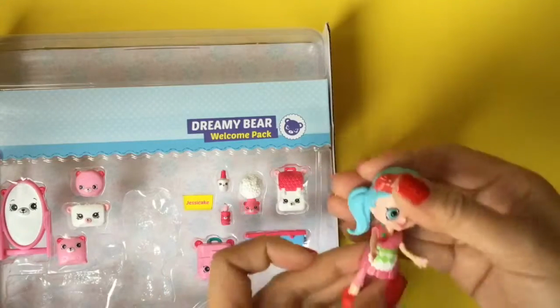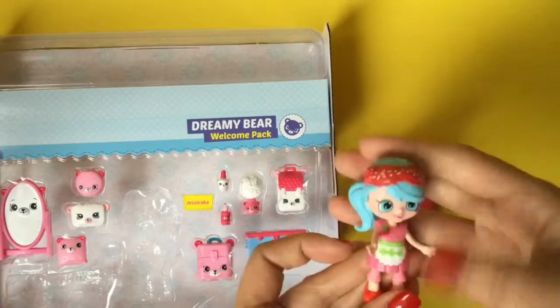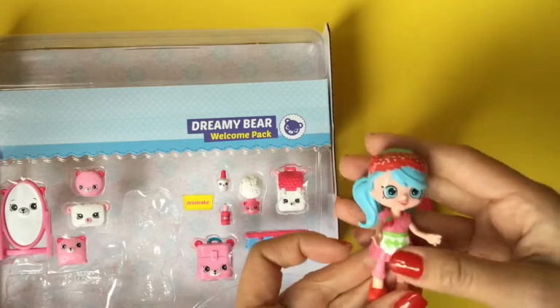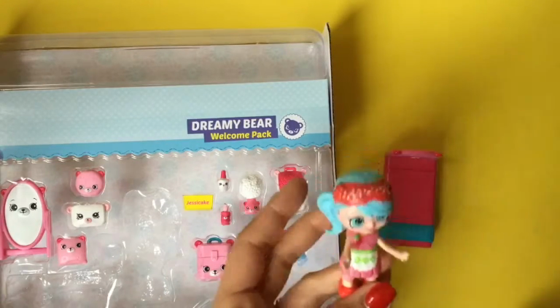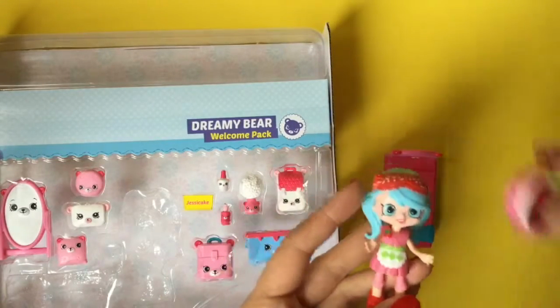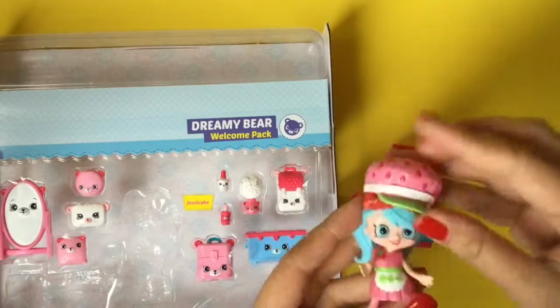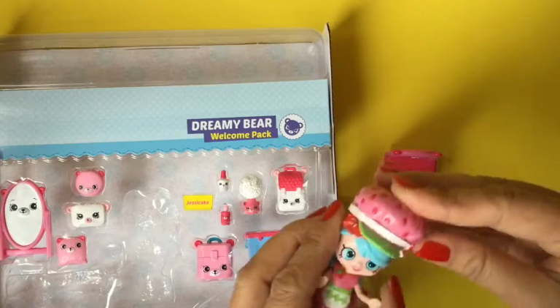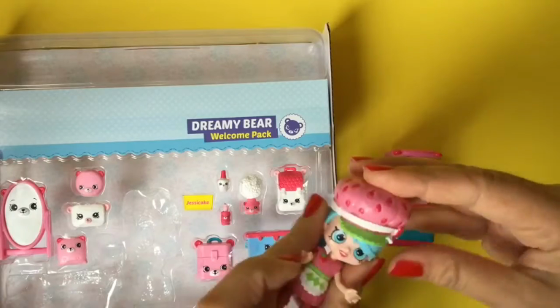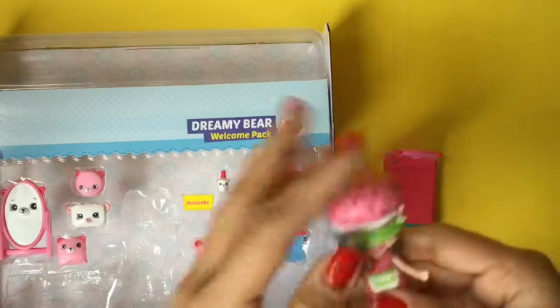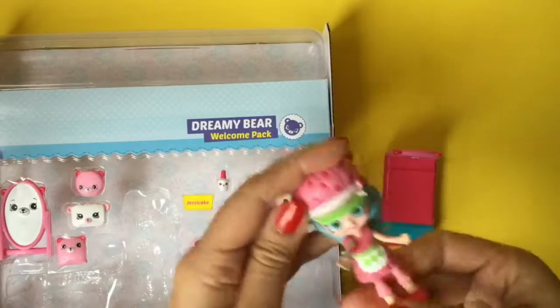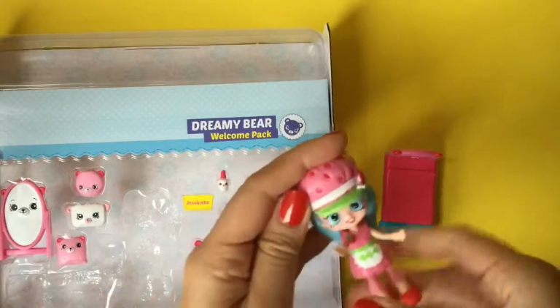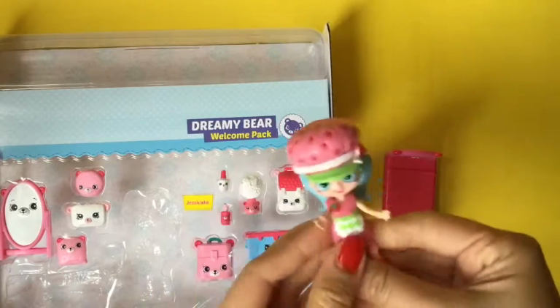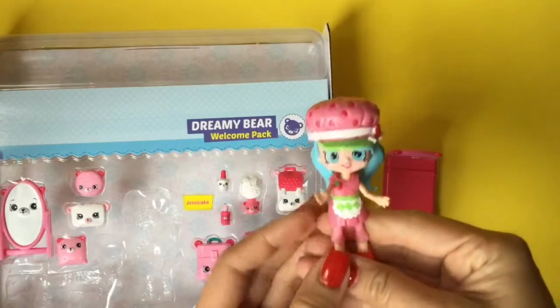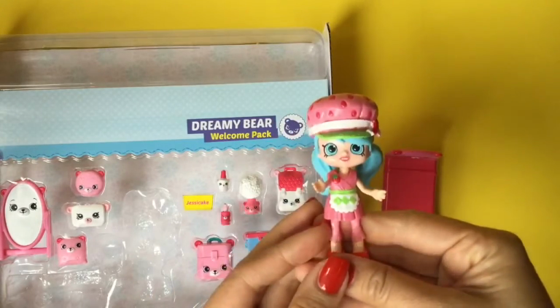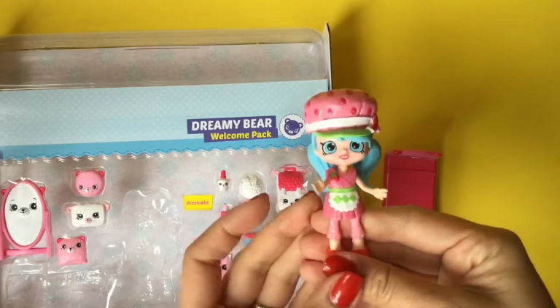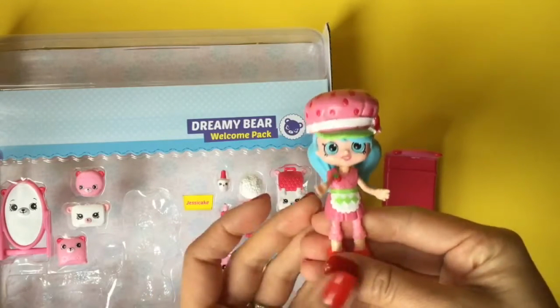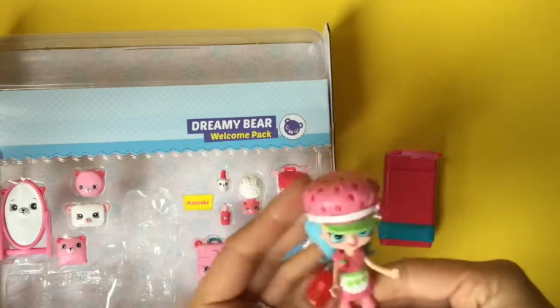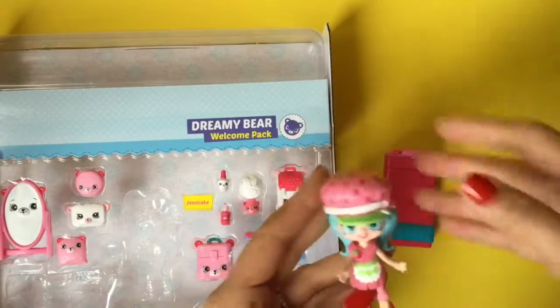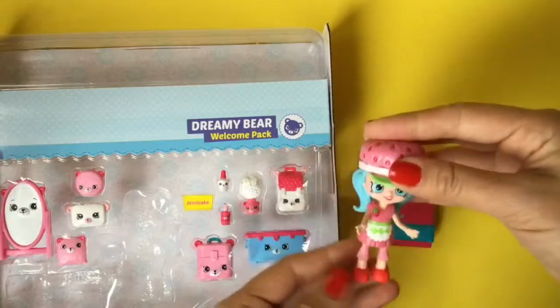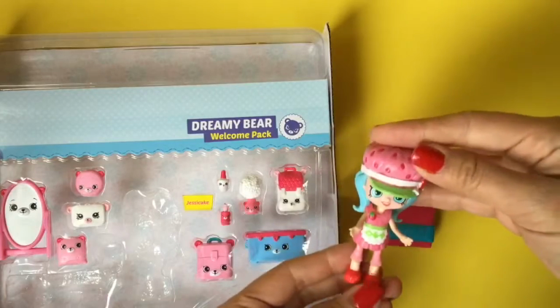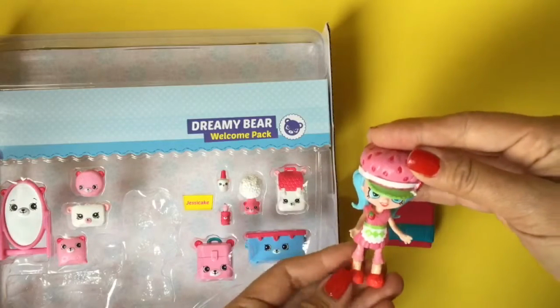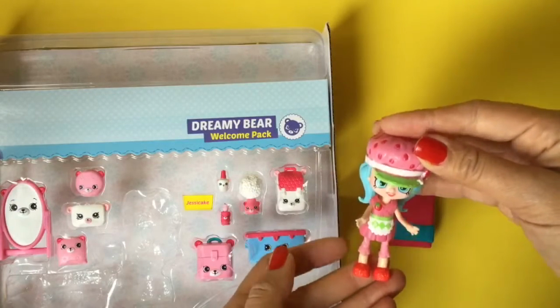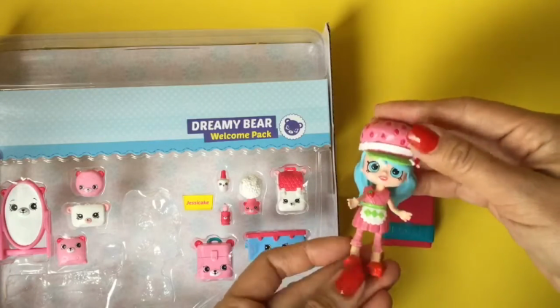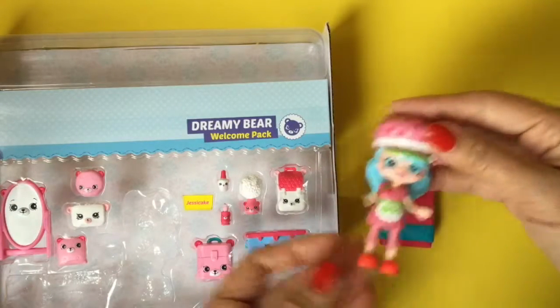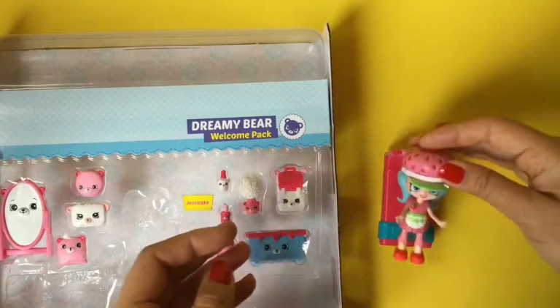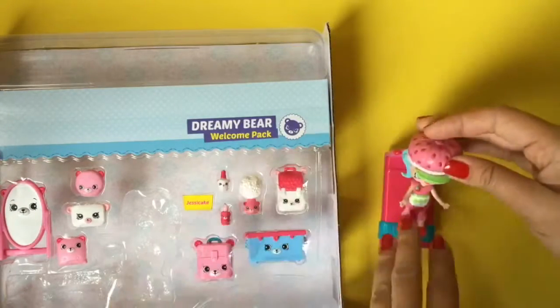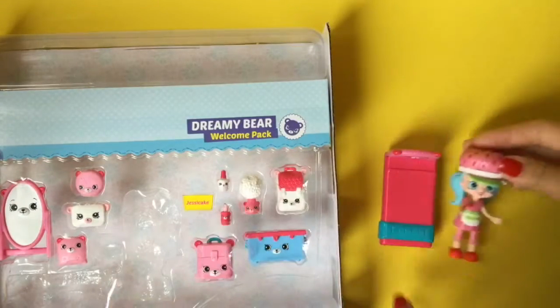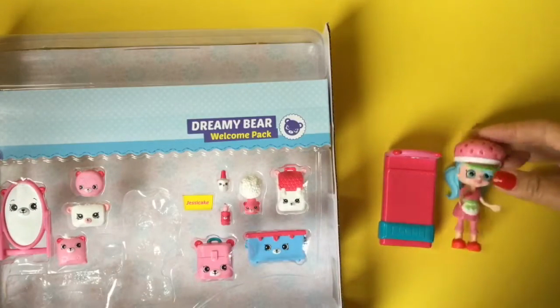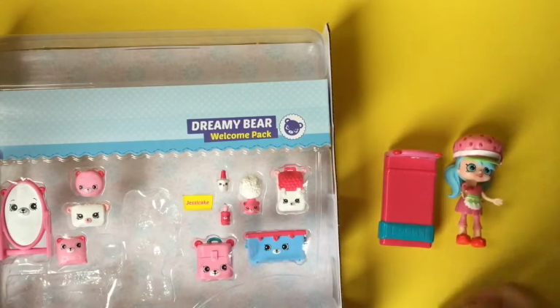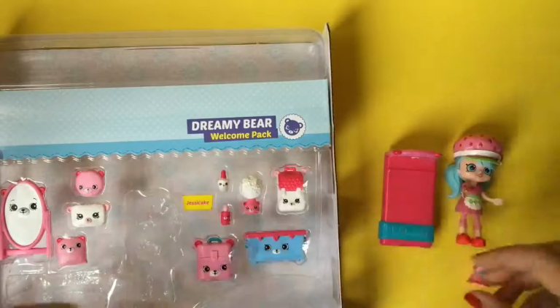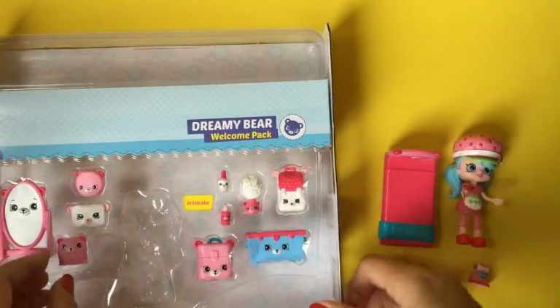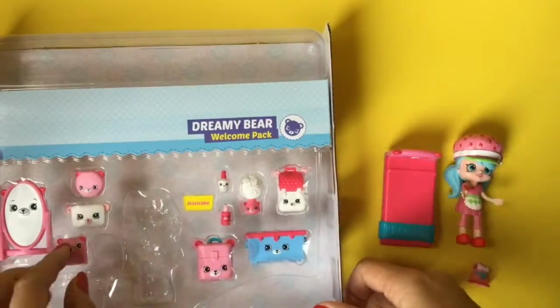Oh my gosh, it's like a perfect fit! Let's see if she can wear Strawberry Shortcake's hat. Oh my gosh, look at how cute that looks — Jessie Strawberry Cake! So funny. So let's set her over here and see what else is in the pack.